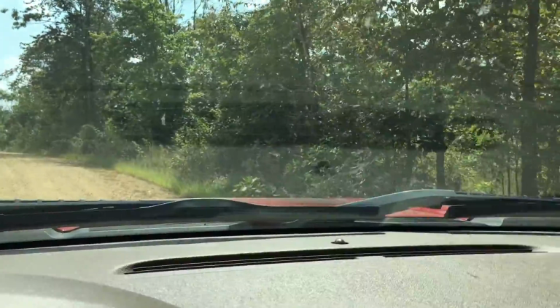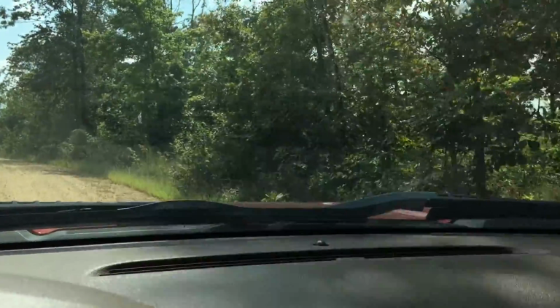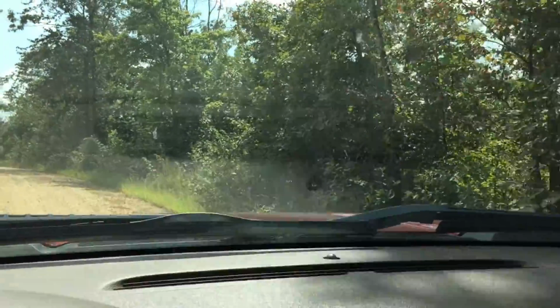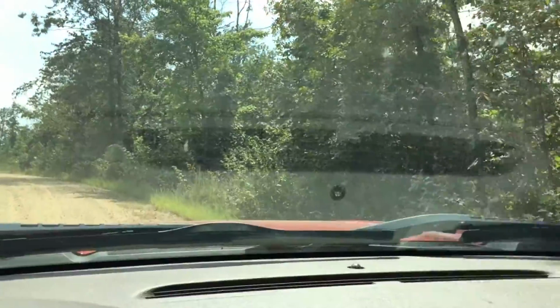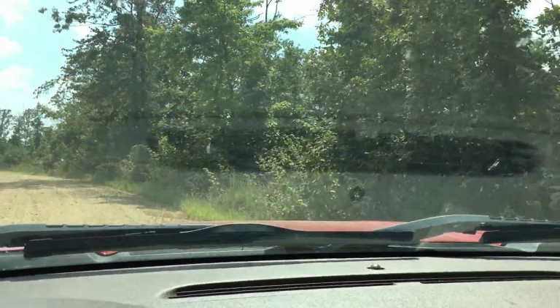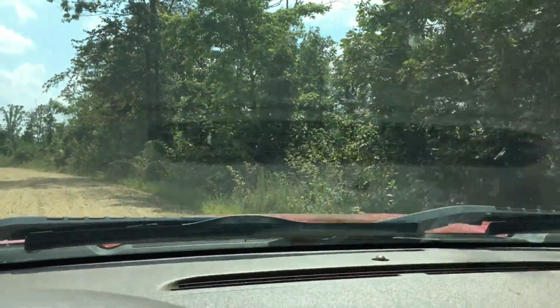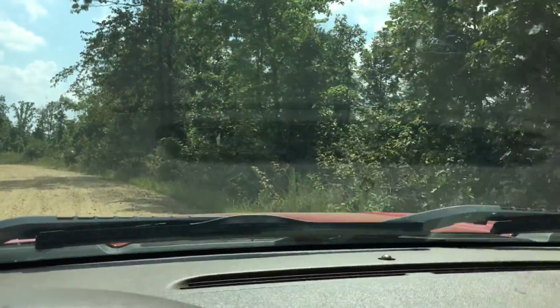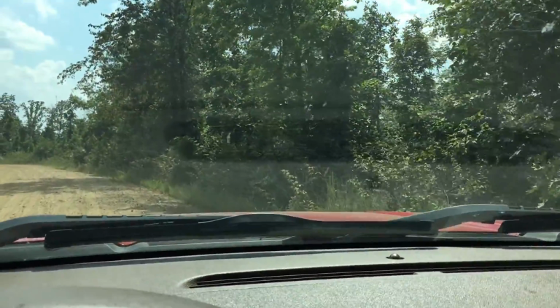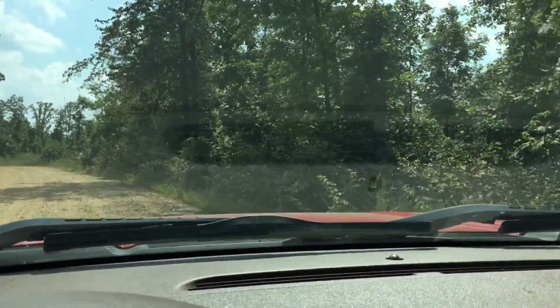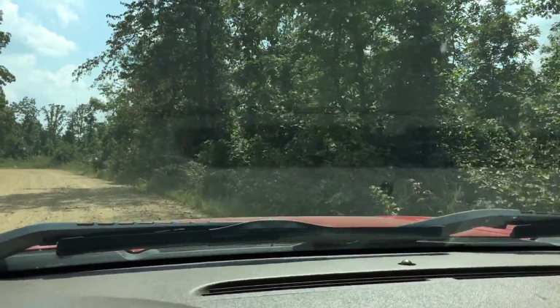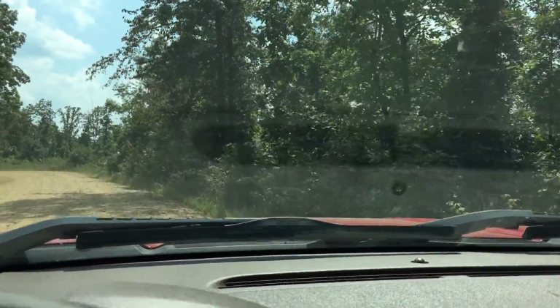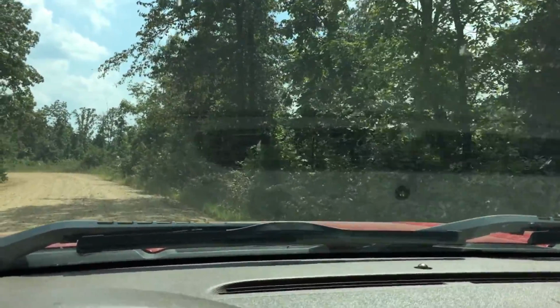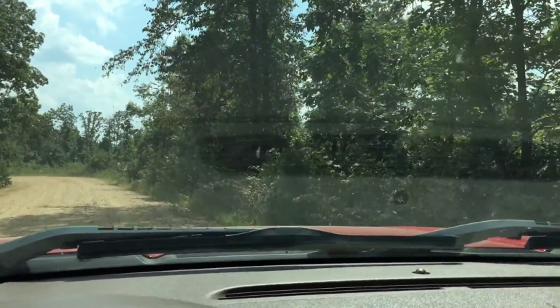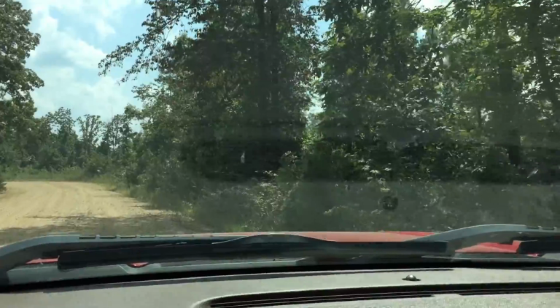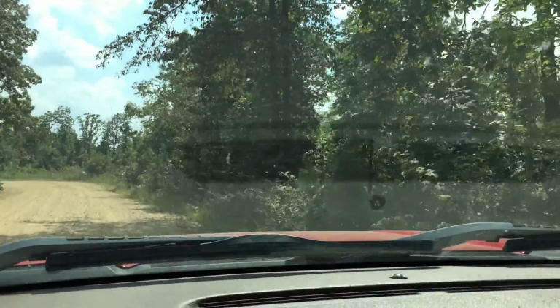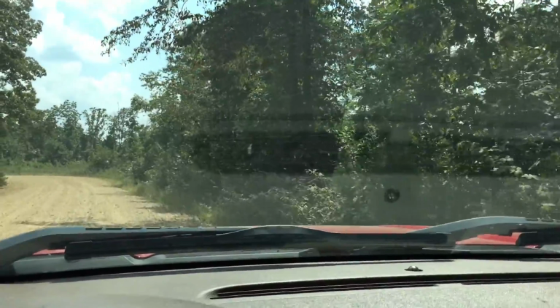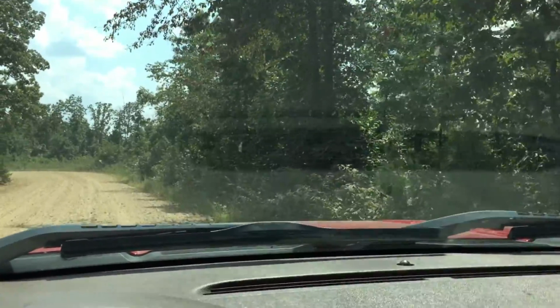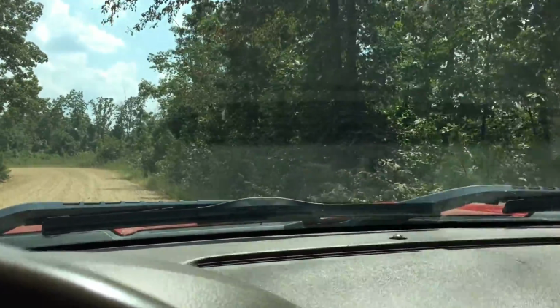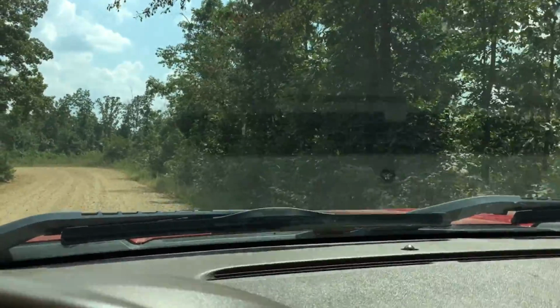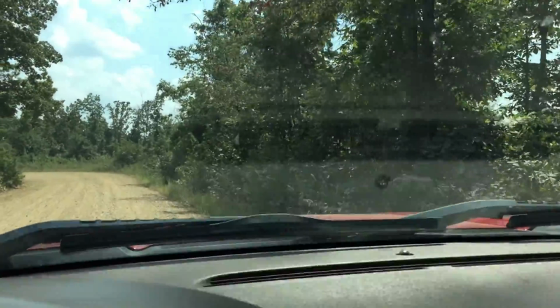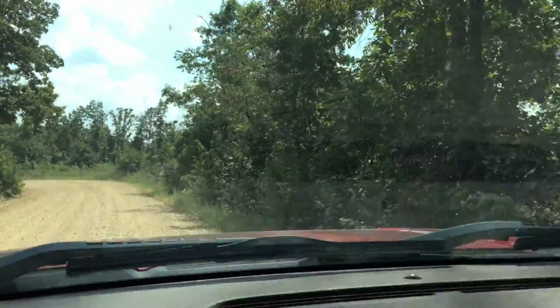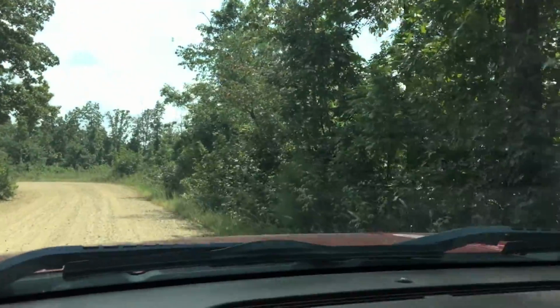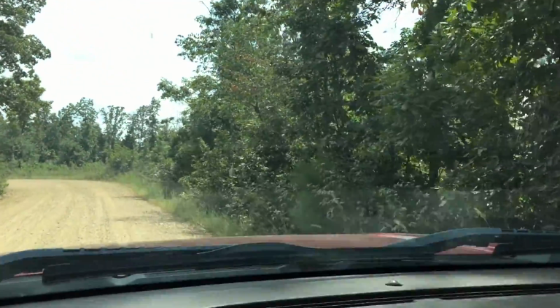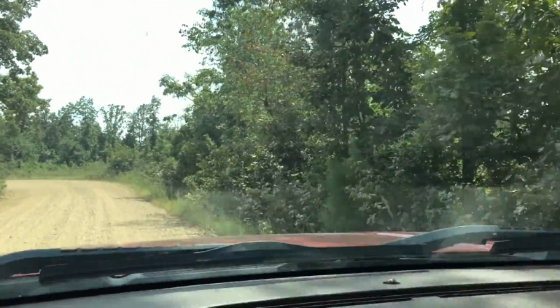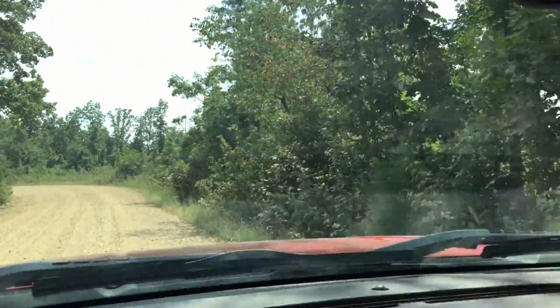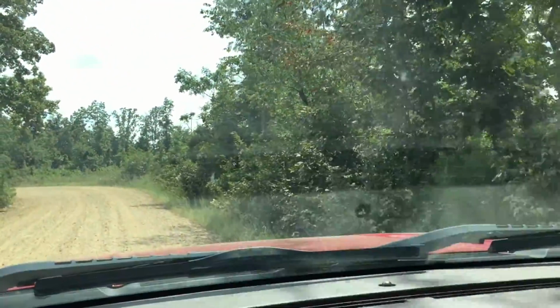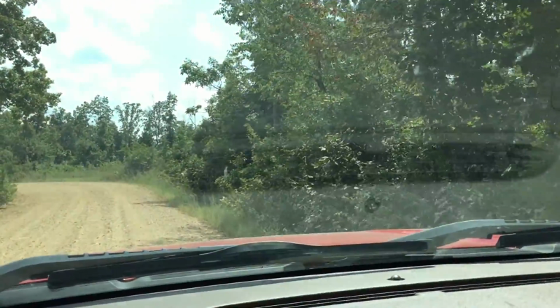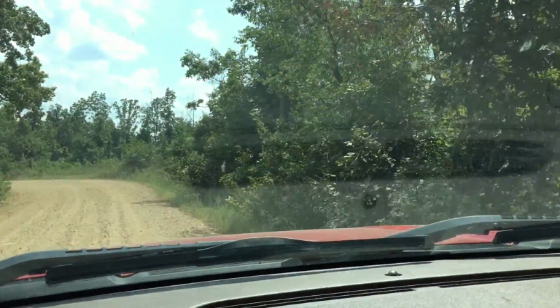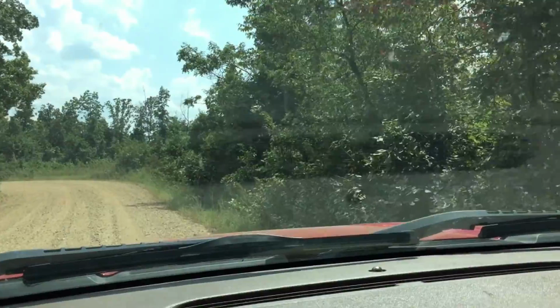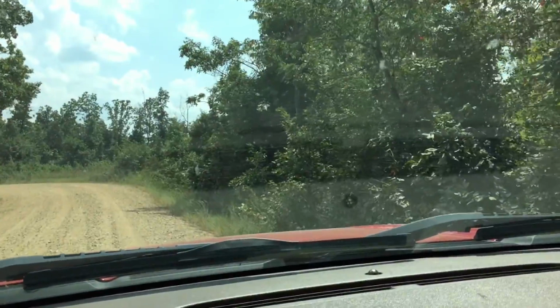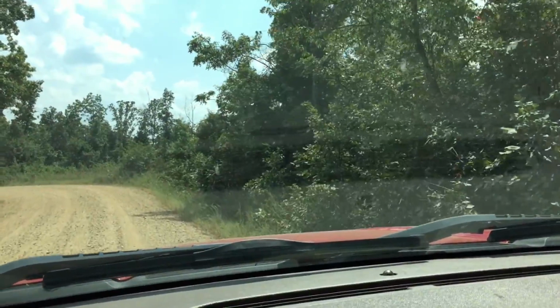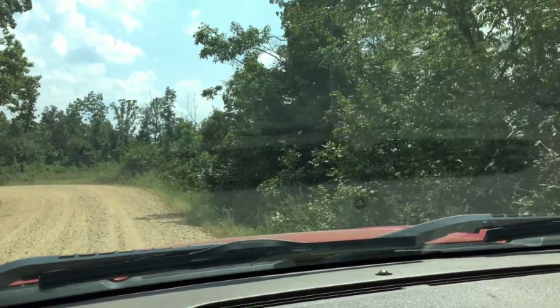It was logged about five years ago, I was told, and that seems about right — we've got some pretty good growth. They obviously did not clear cut it because there are a lot of trees left.